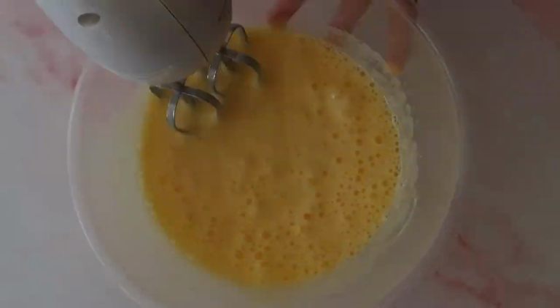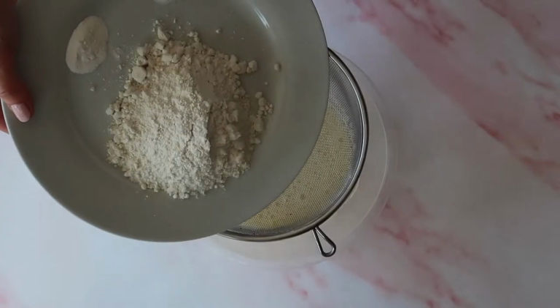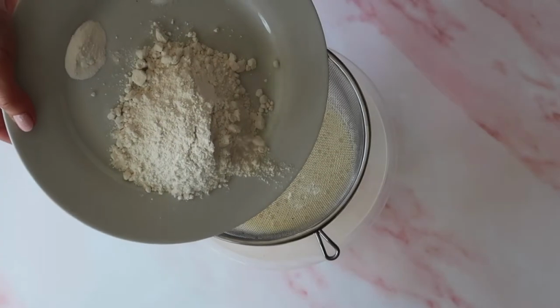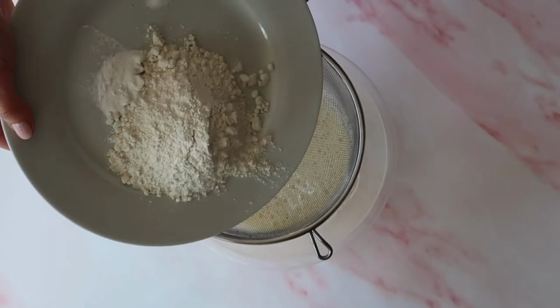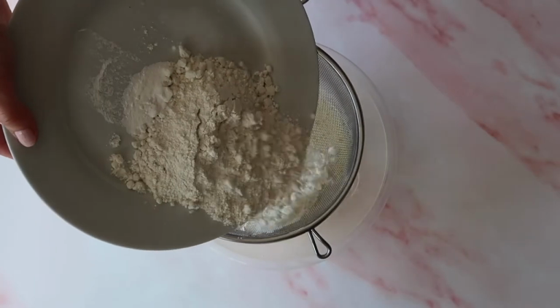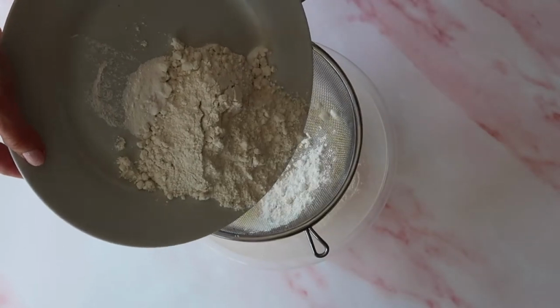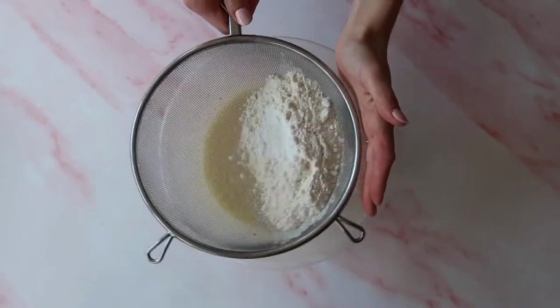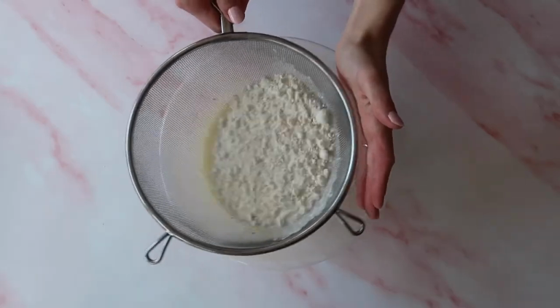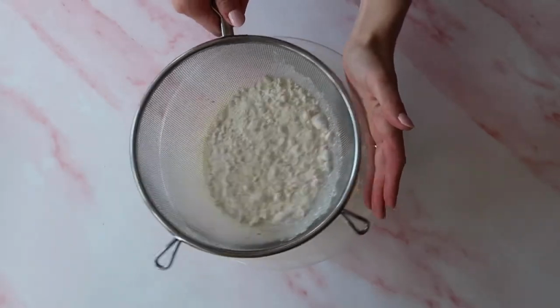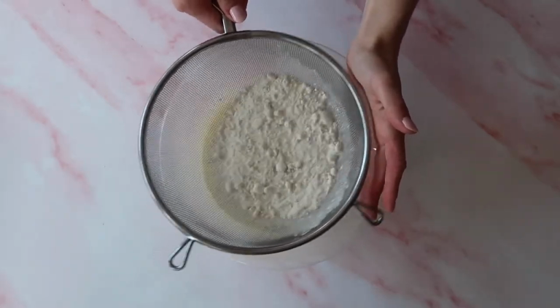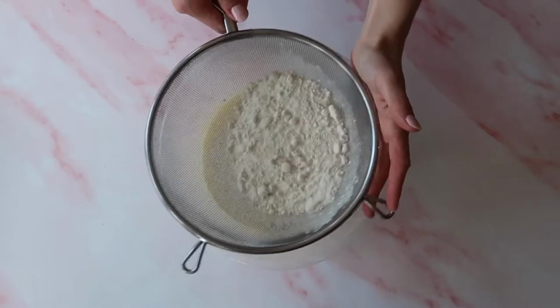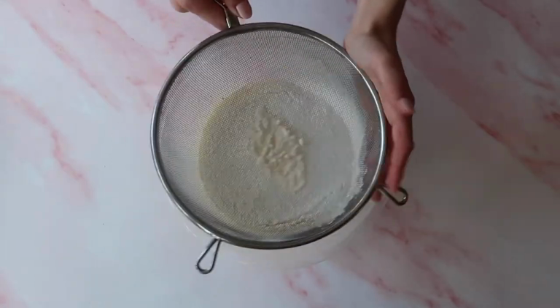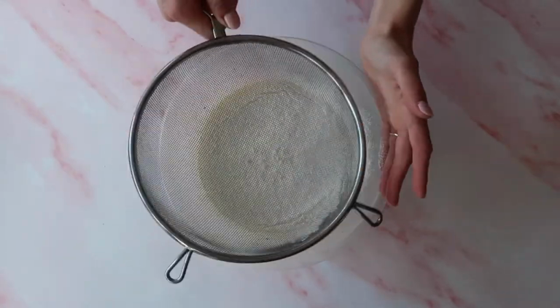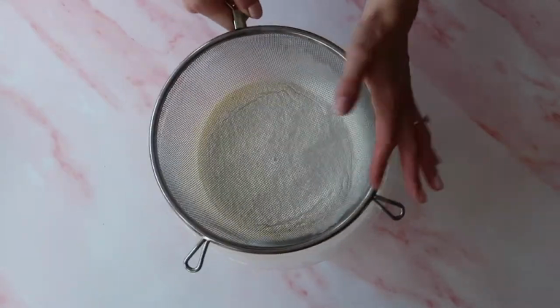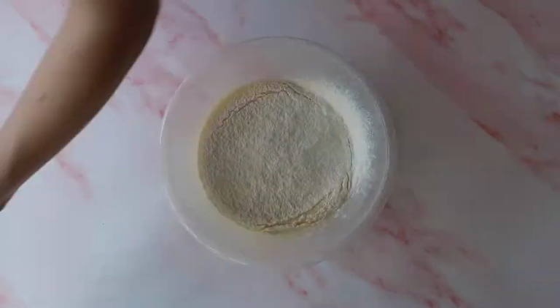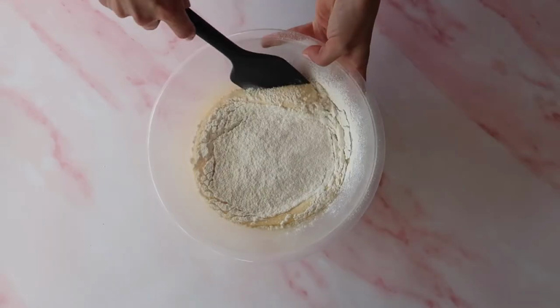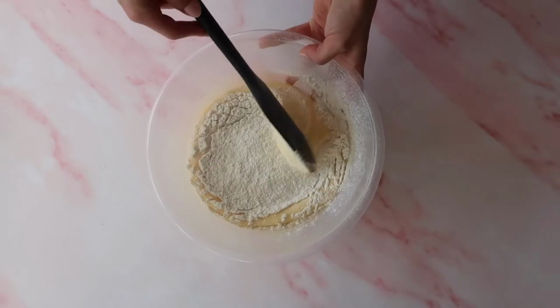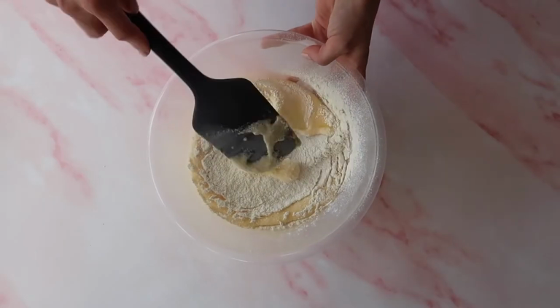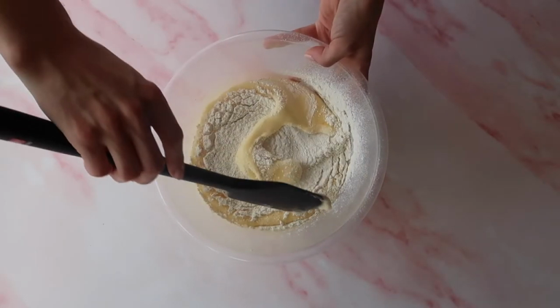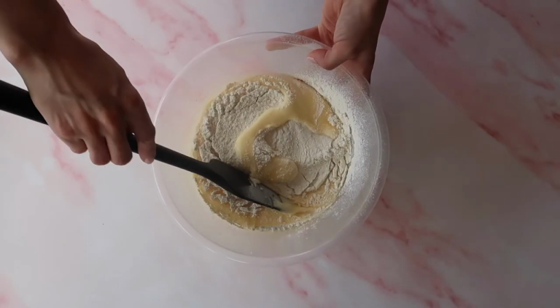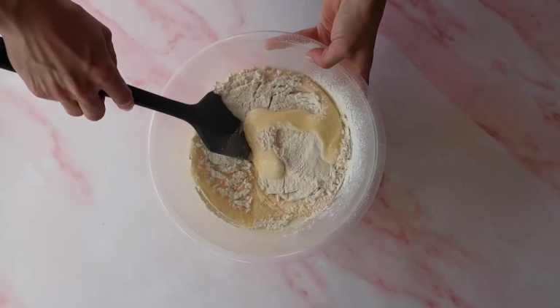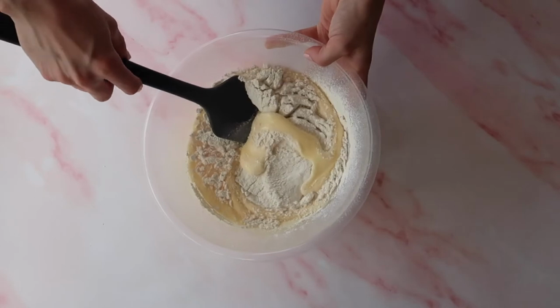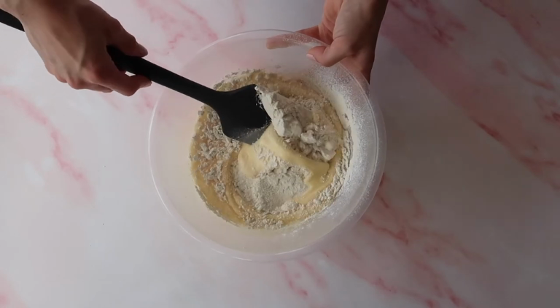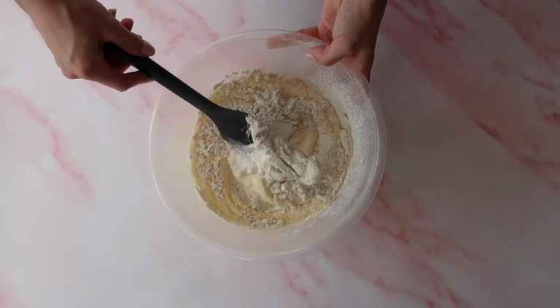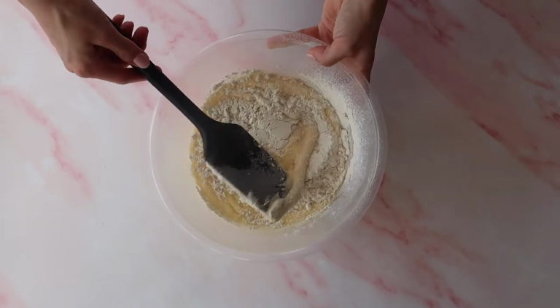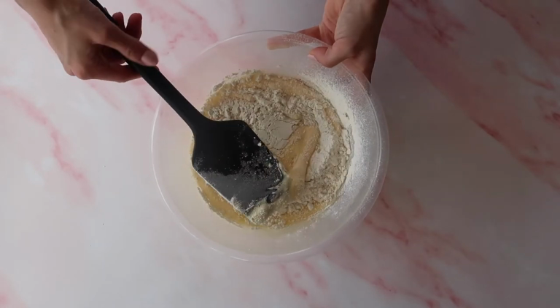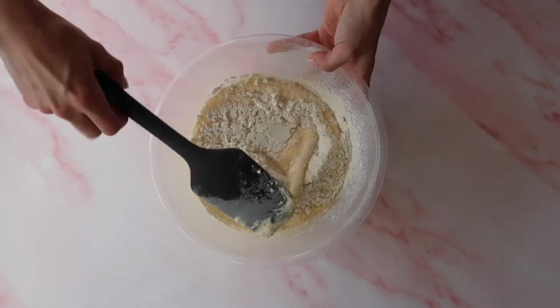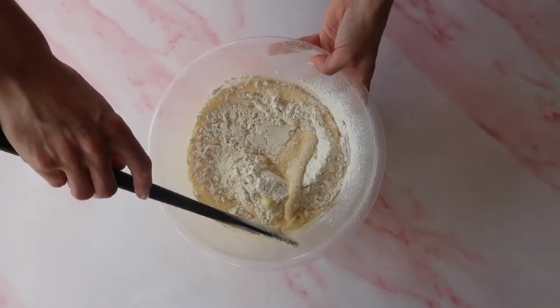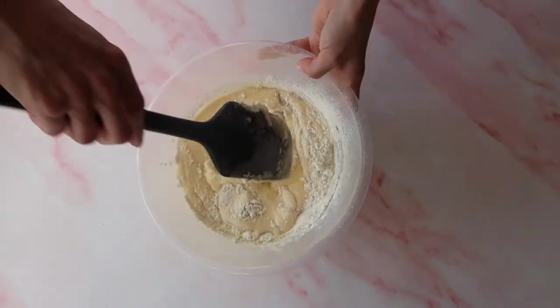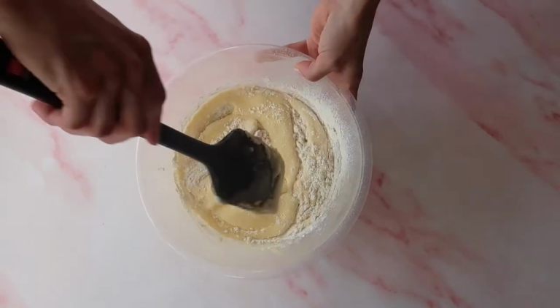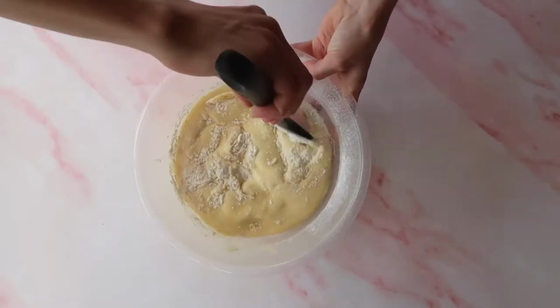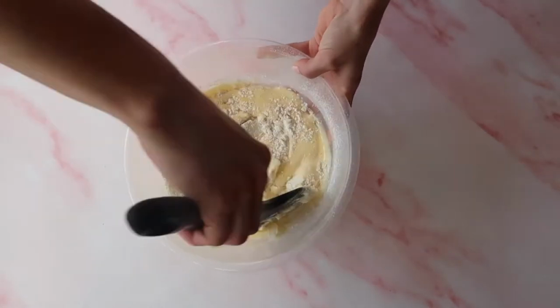At this point we can sift in our flour, baking powder, and salt. Instead of using the whisk, I'm going to take a spatula and gently fold in the mixture. This is a great way to make sure that you don't knock all of that lovely air you've created out of the mixture.